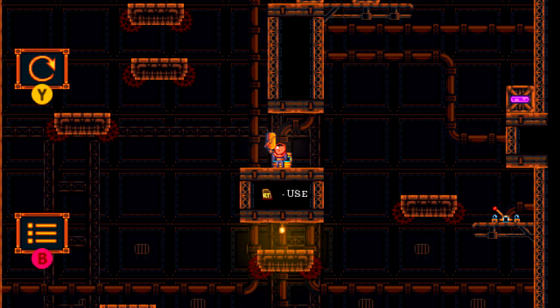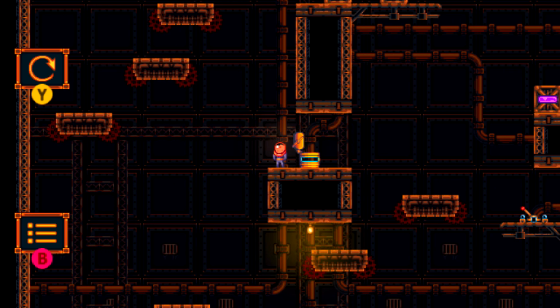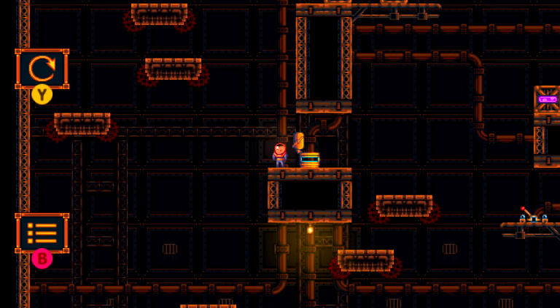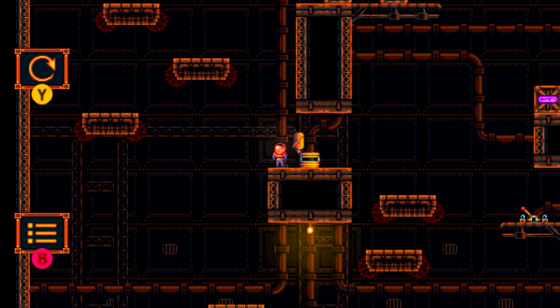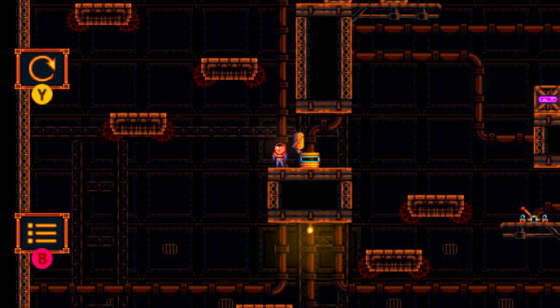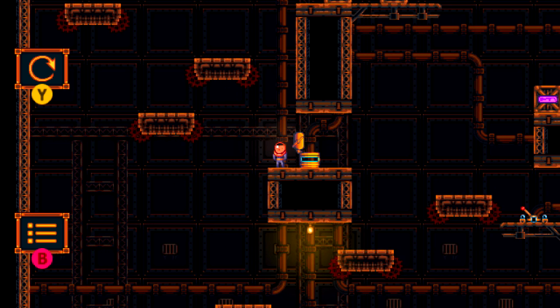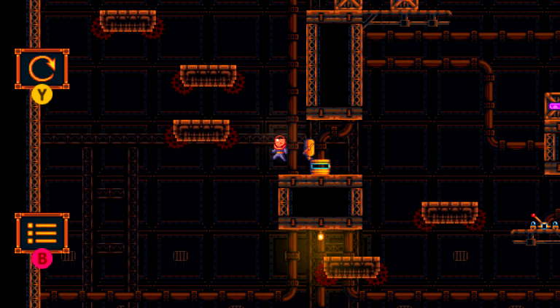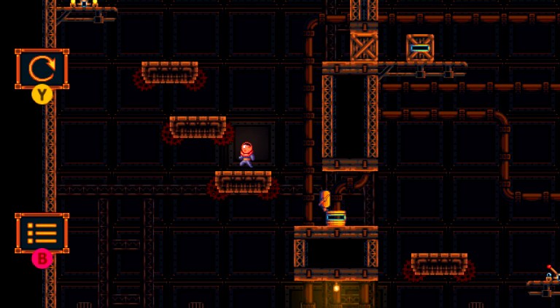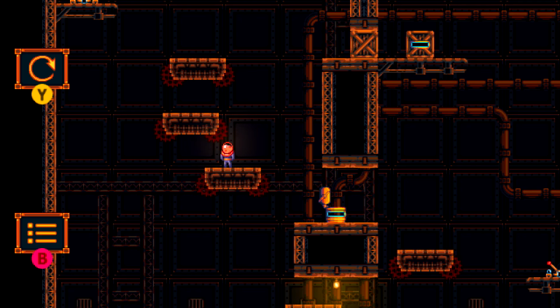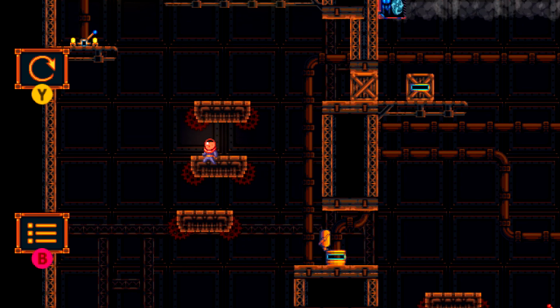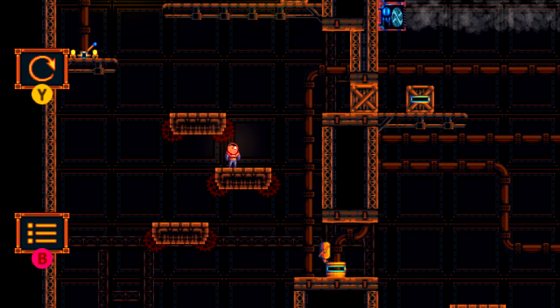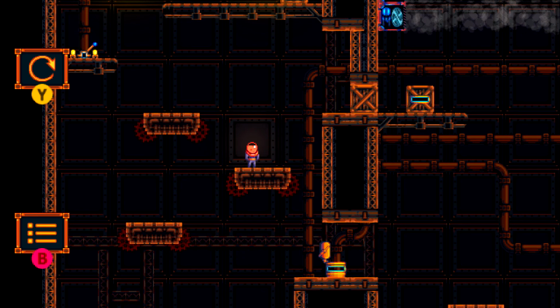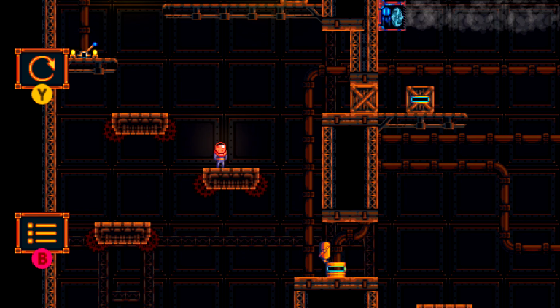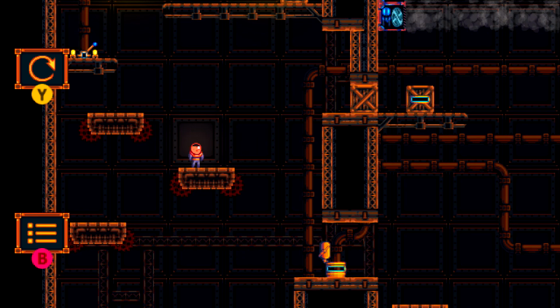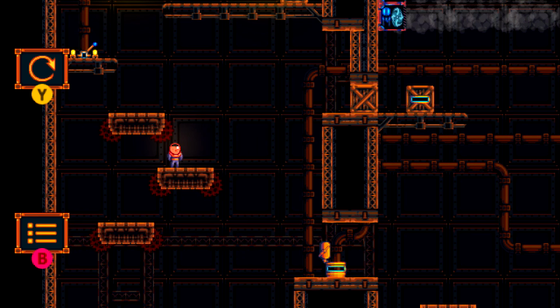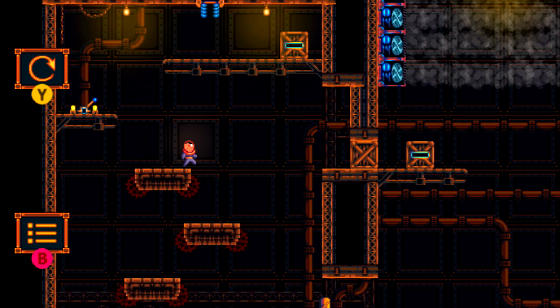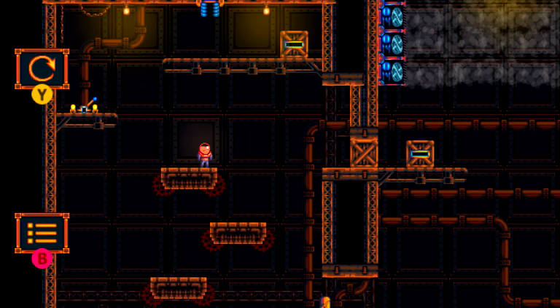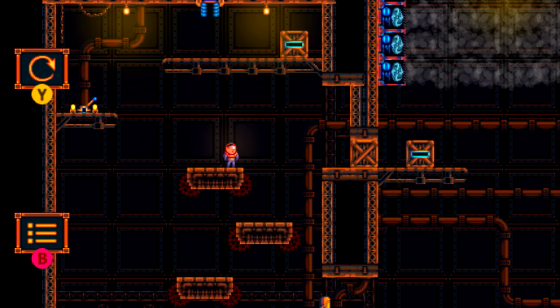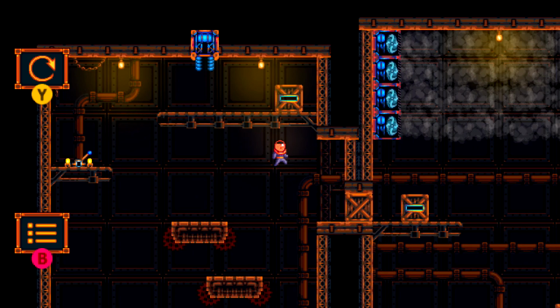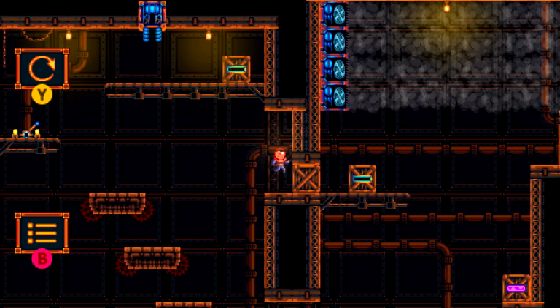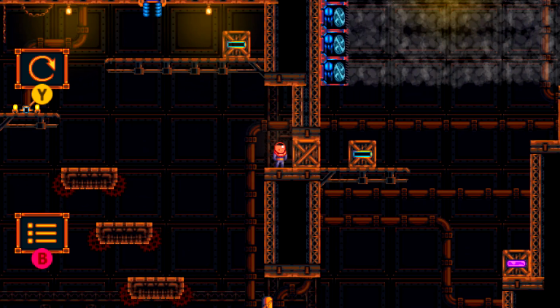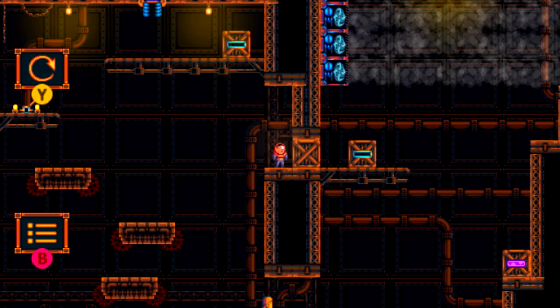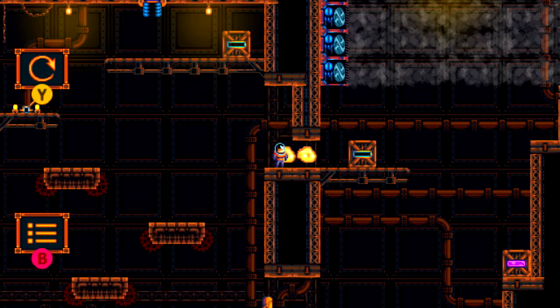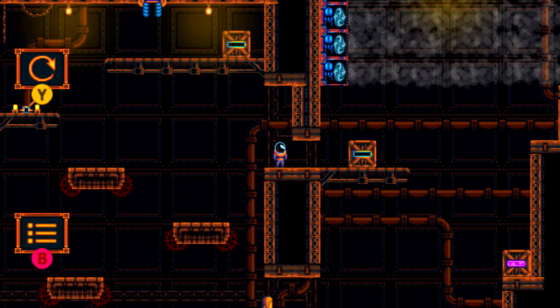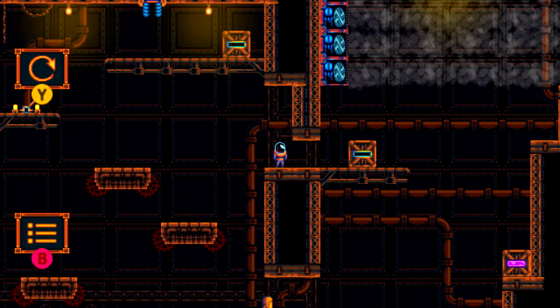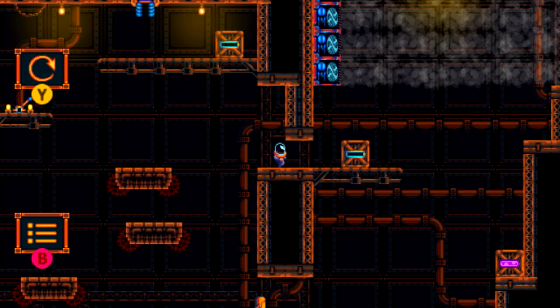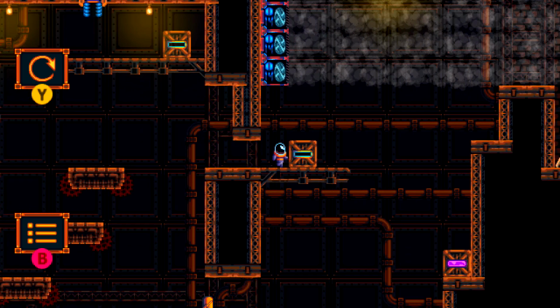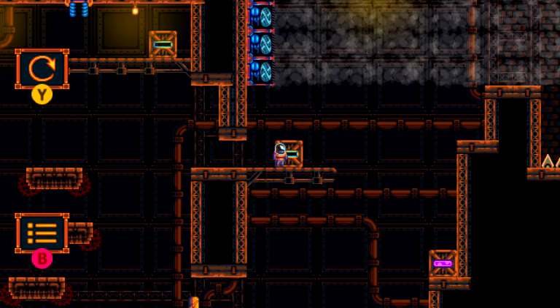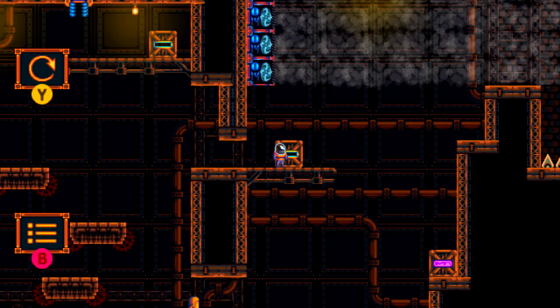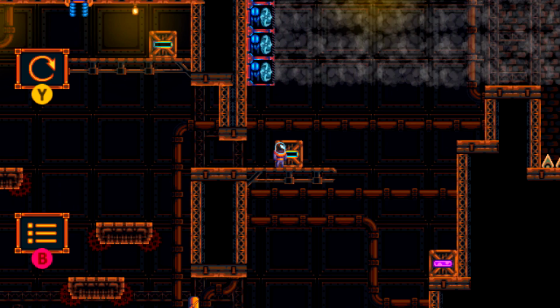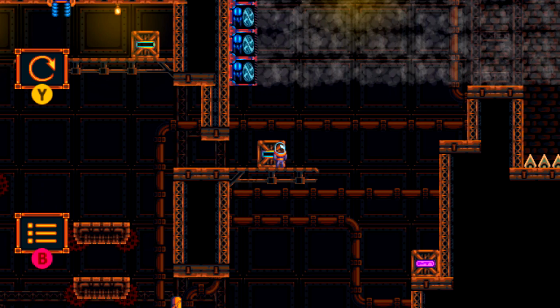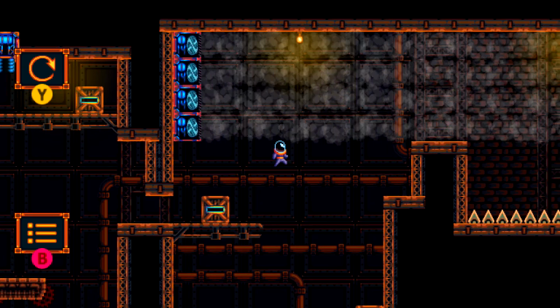Grab the orange goo out of the tank, and then take the left moving platforms up to the middle where we grabbed the collectible. Use your left trigger ability to blow open this crate, then drop down here and grab the purple goo.